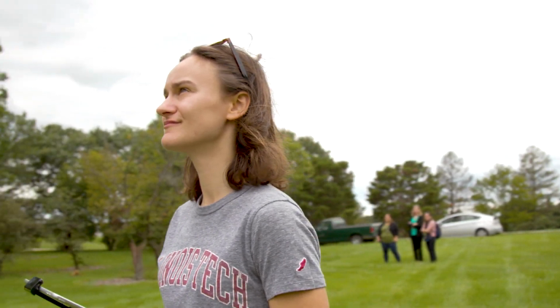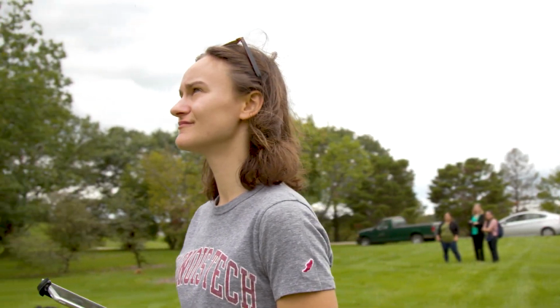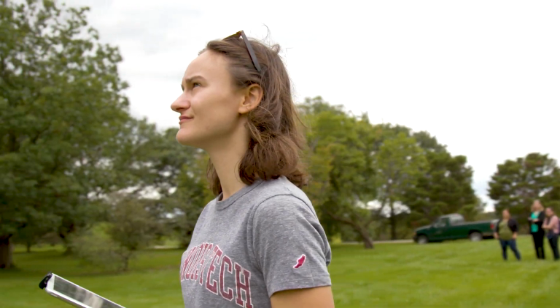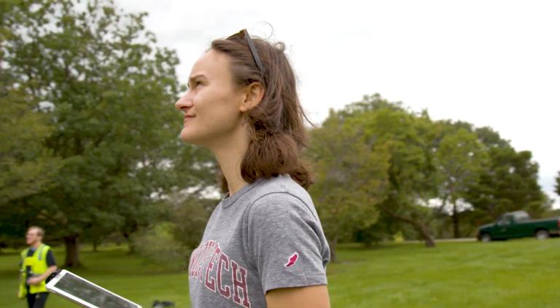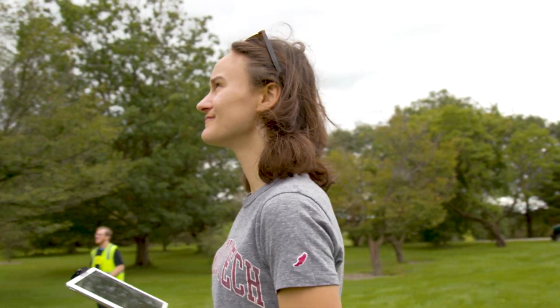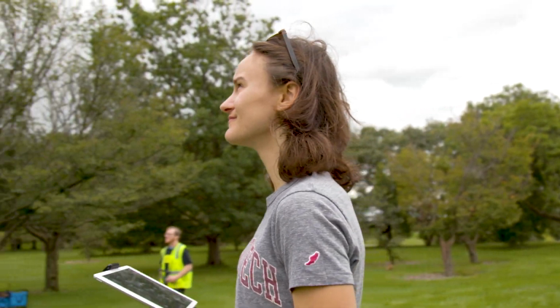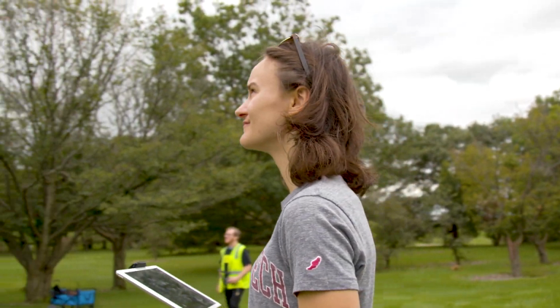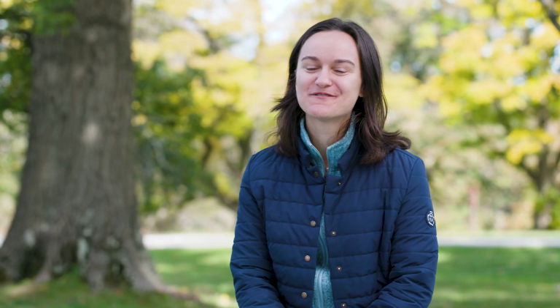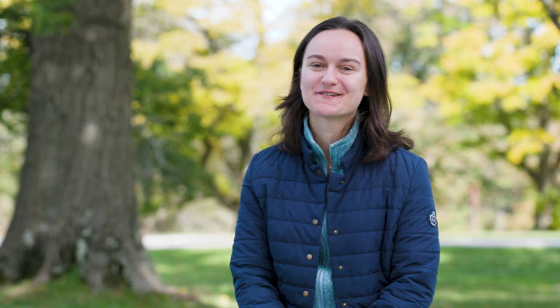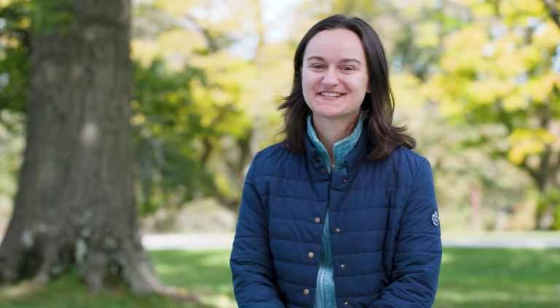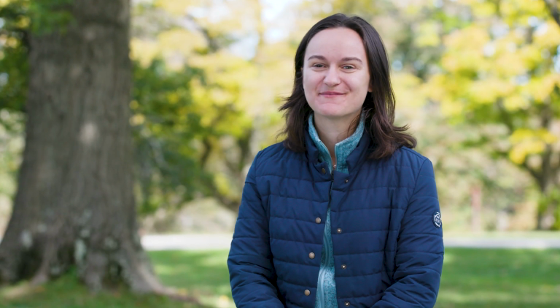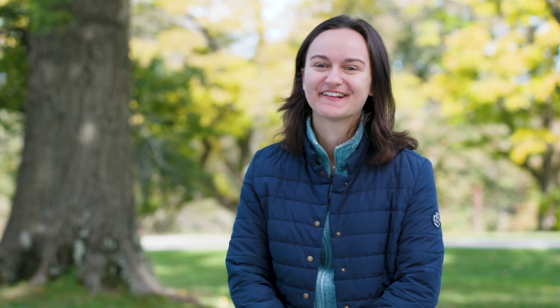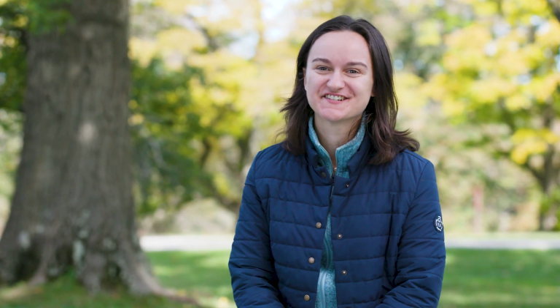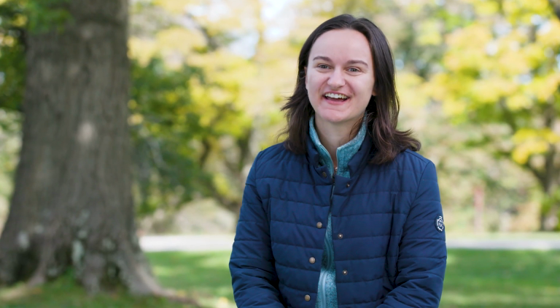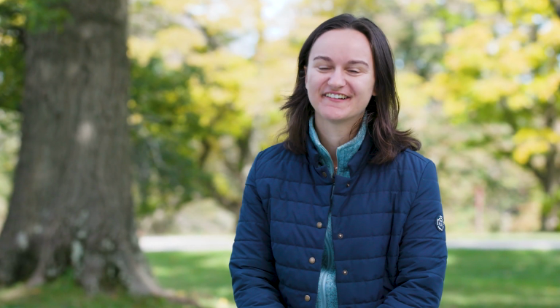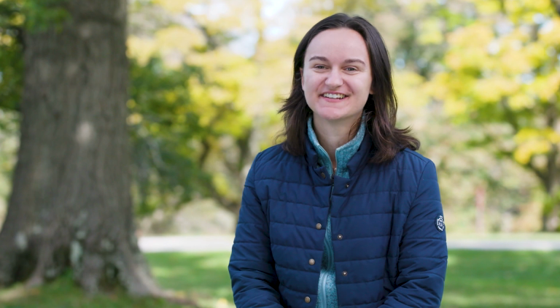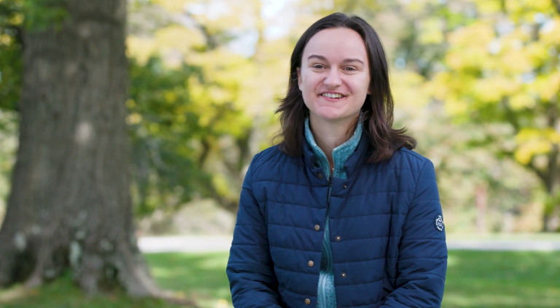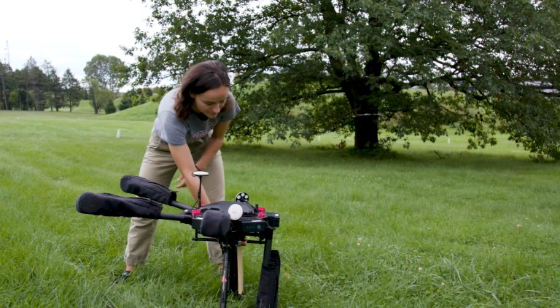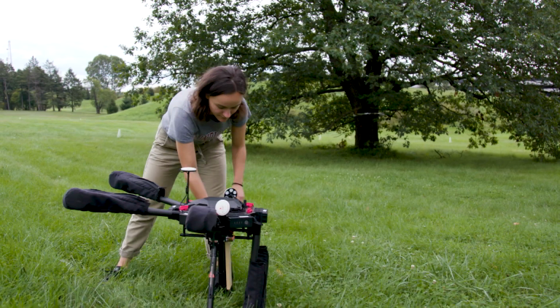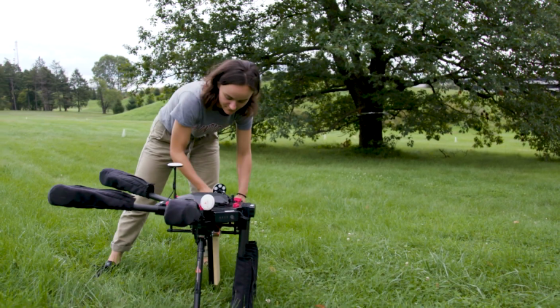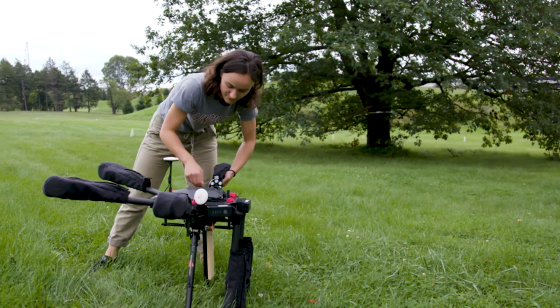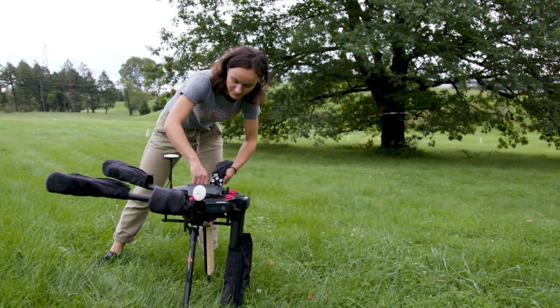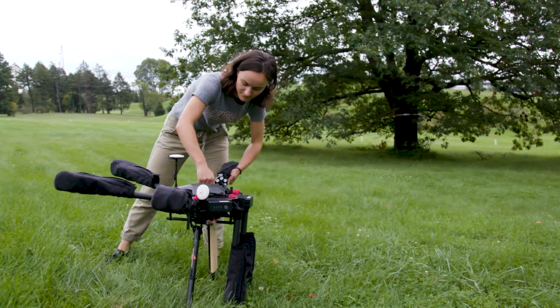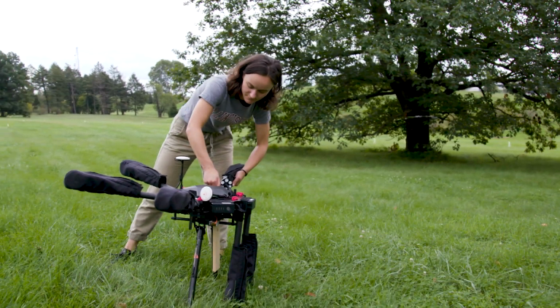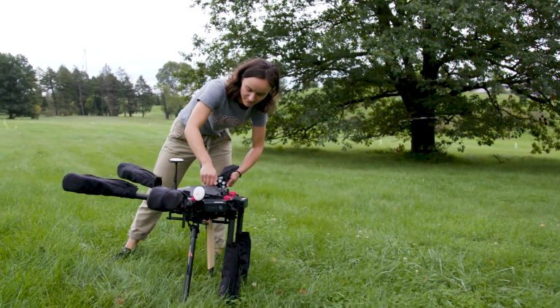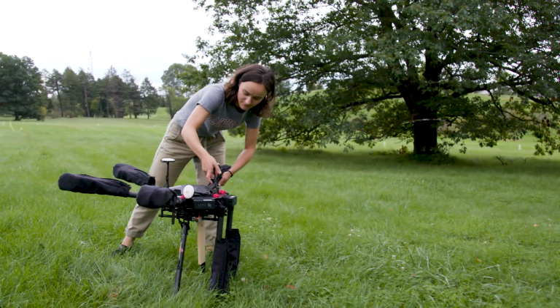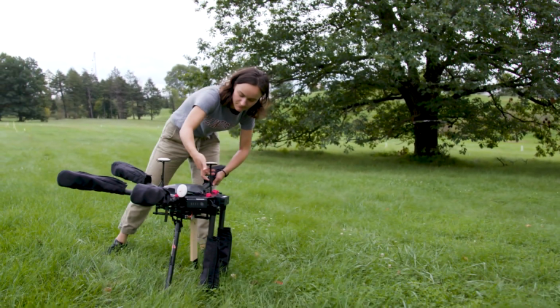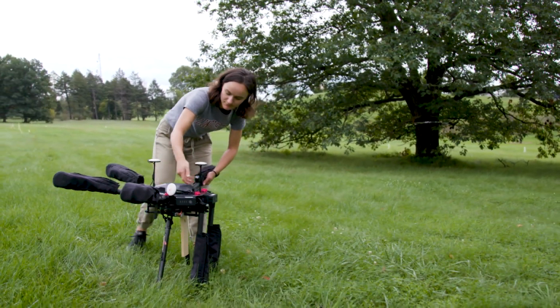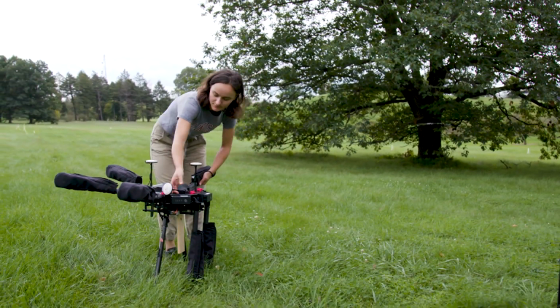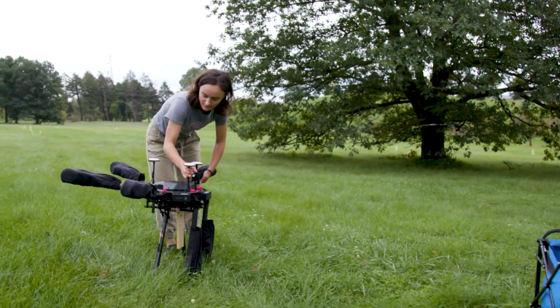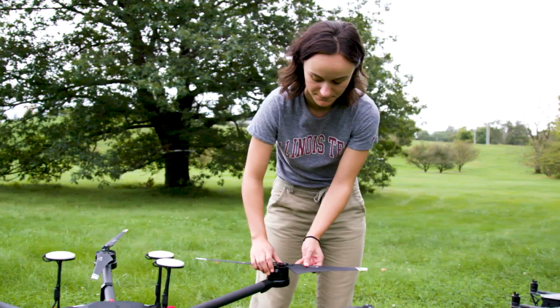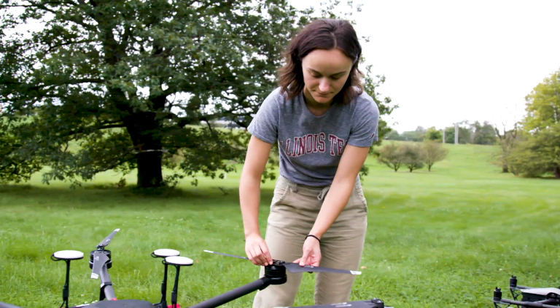My name is Sydney Kaplan and I'm a fourth year studying mechanical engineering at Illinois Institute of Technology. I work in a research fellowship between Illinois Tech and the Morton Arboretum.